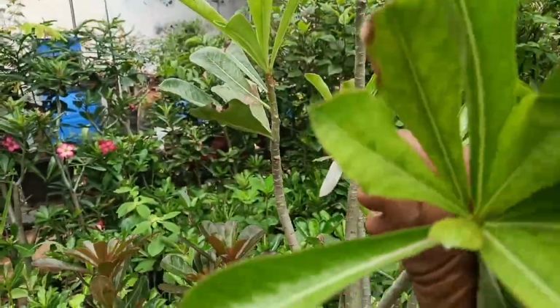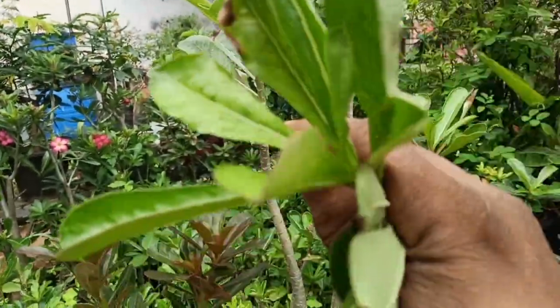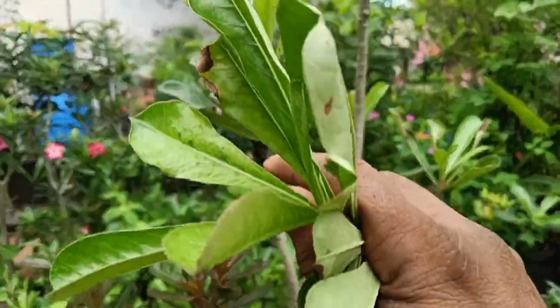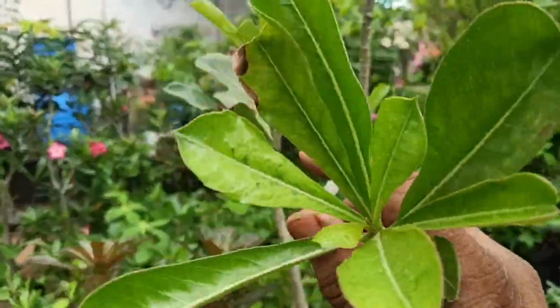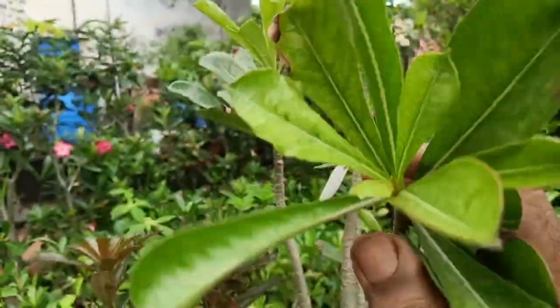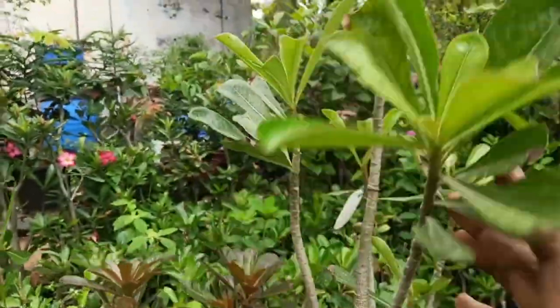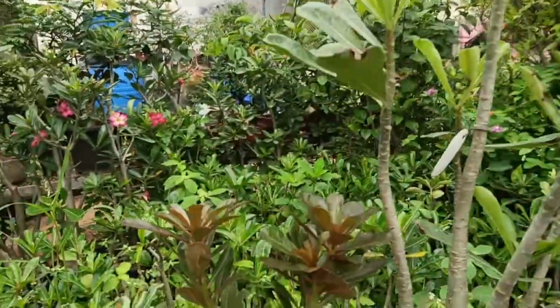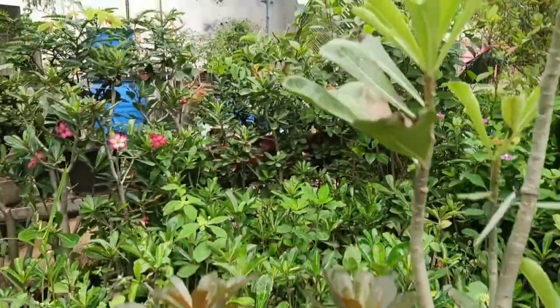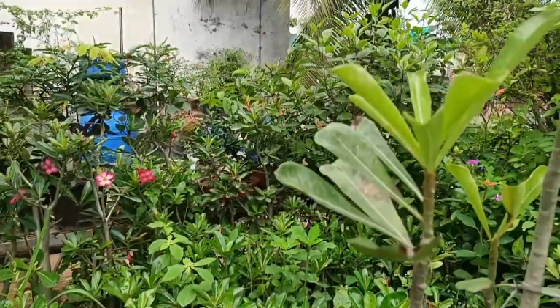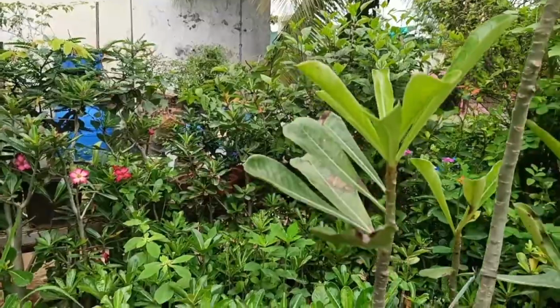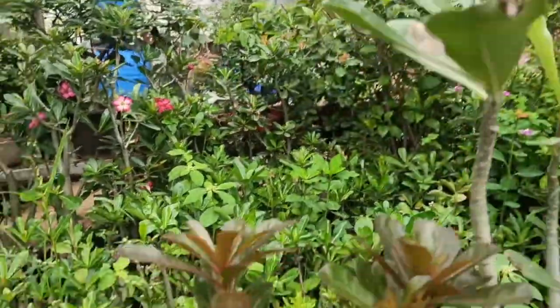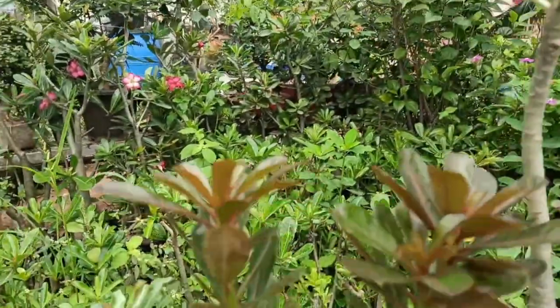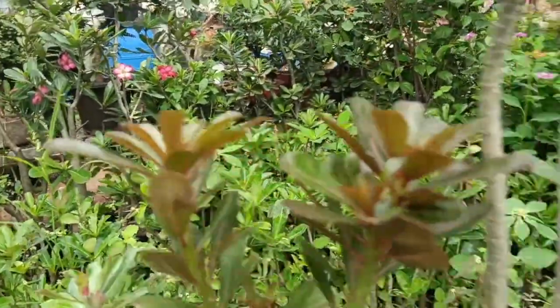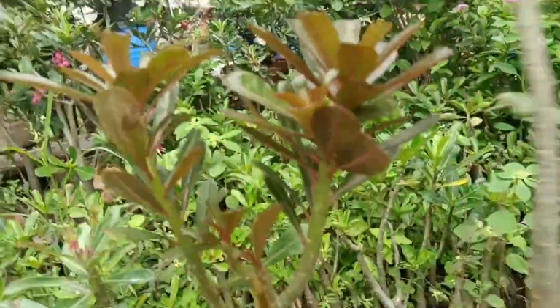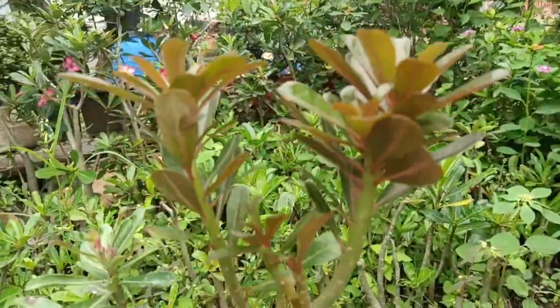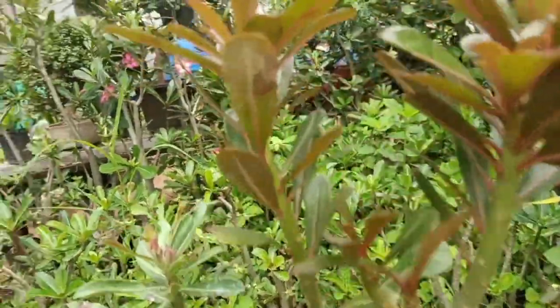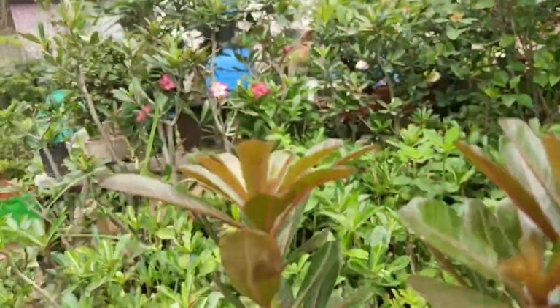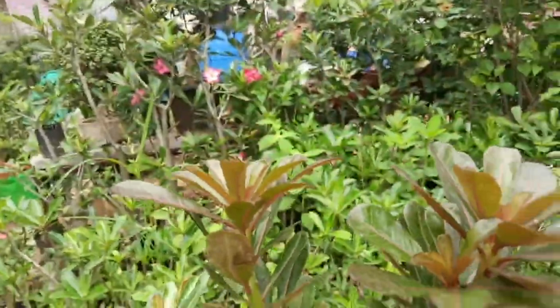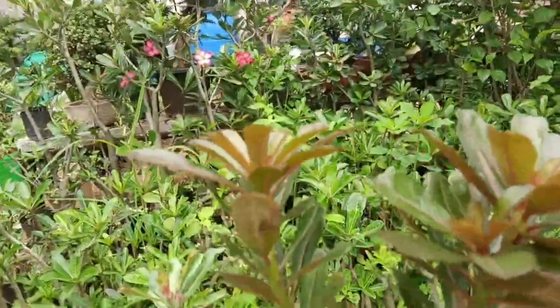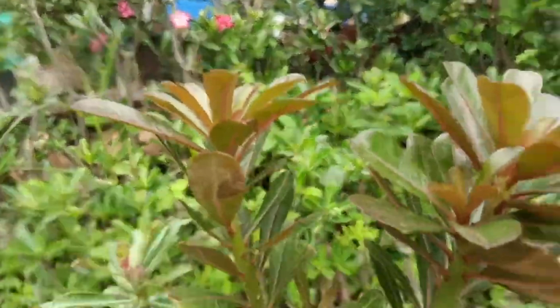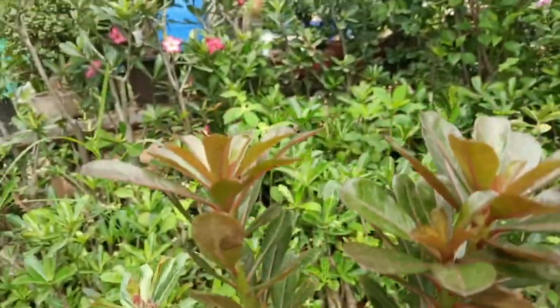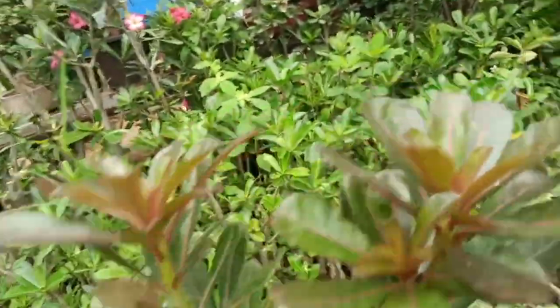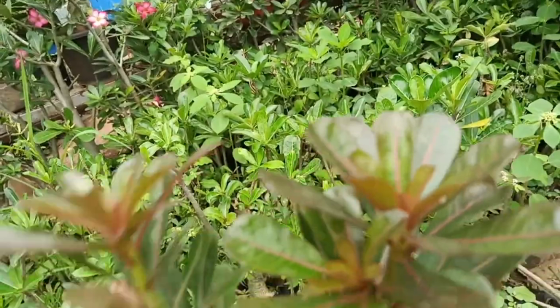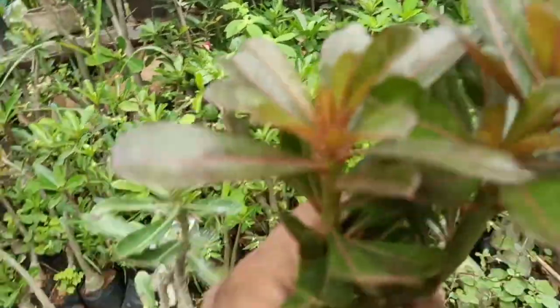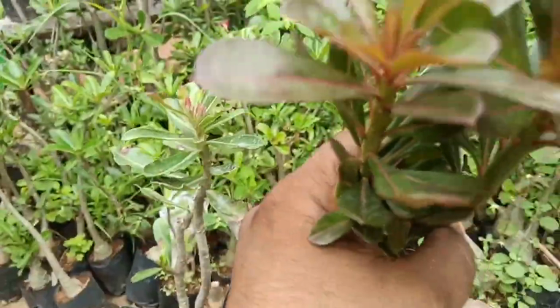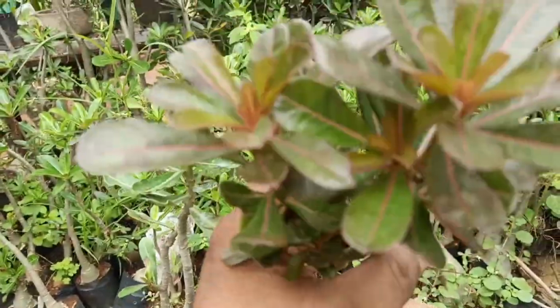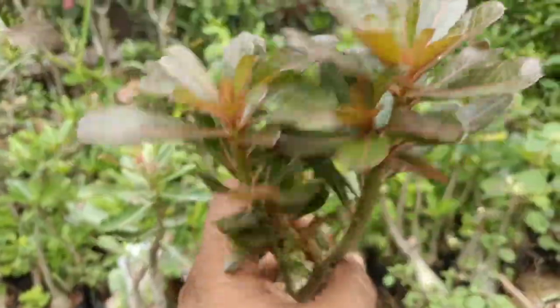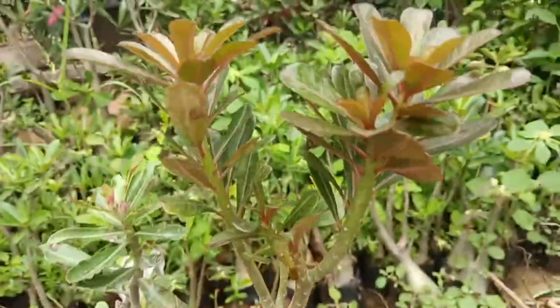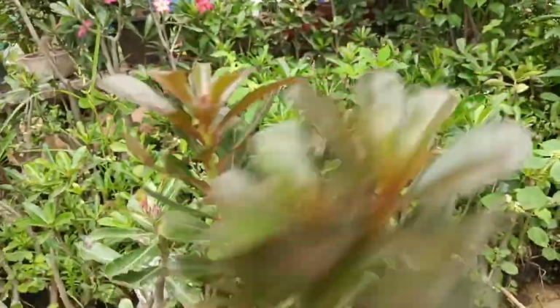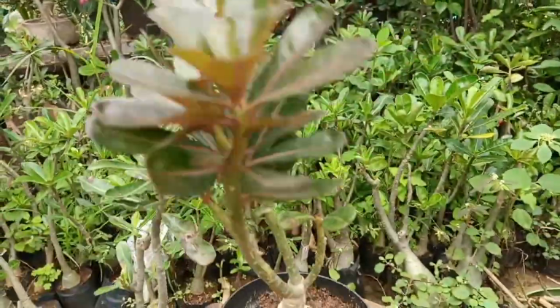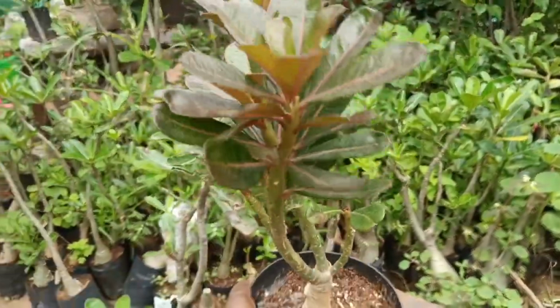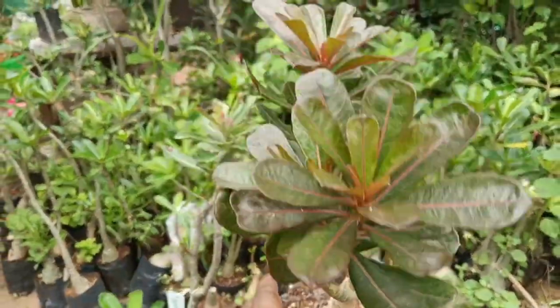Look, this is normal. Look at its leaves. This is a totally different plant. When you want to propagate it, you have to use a seed pot.